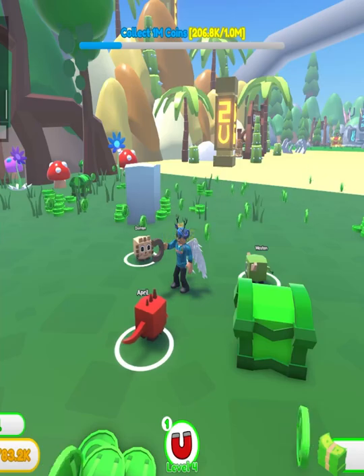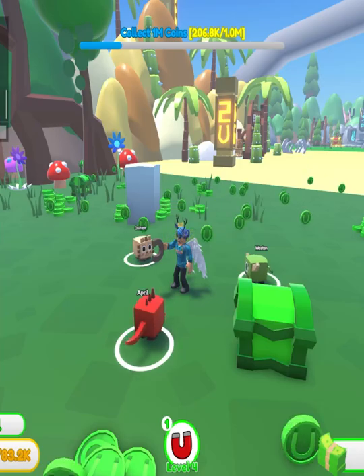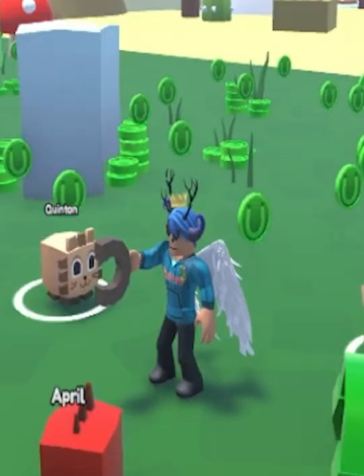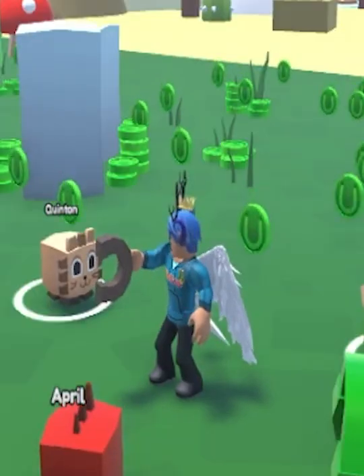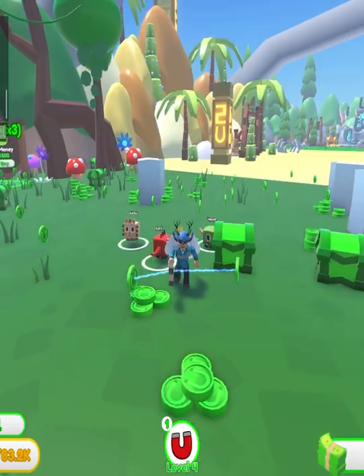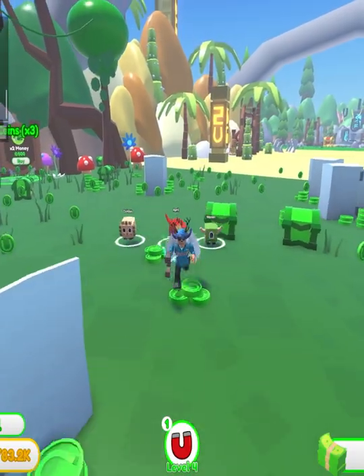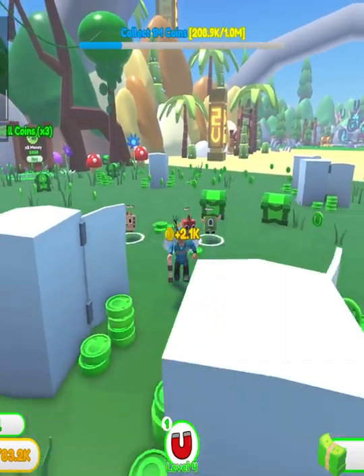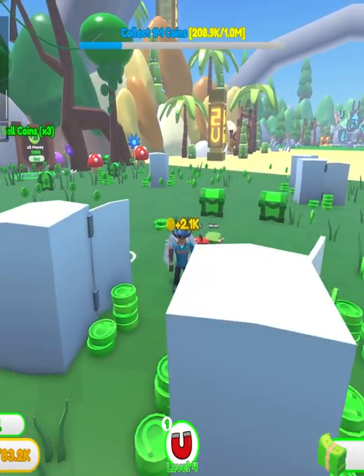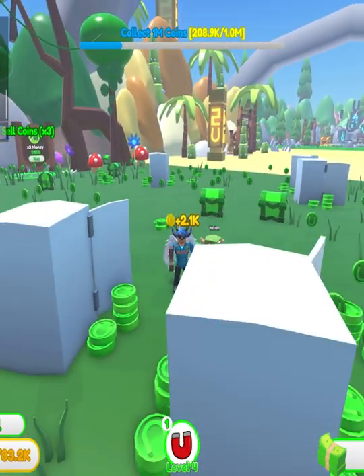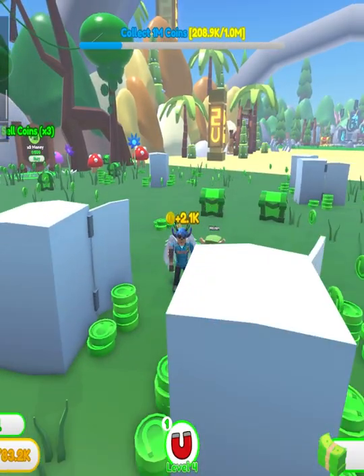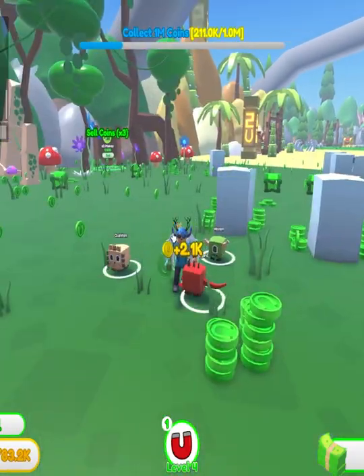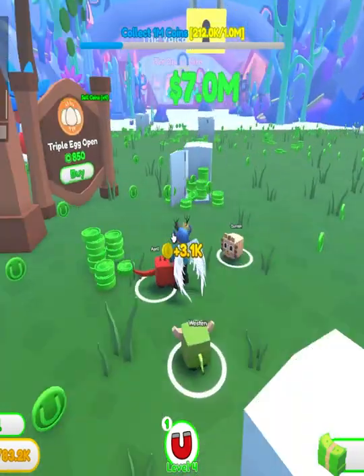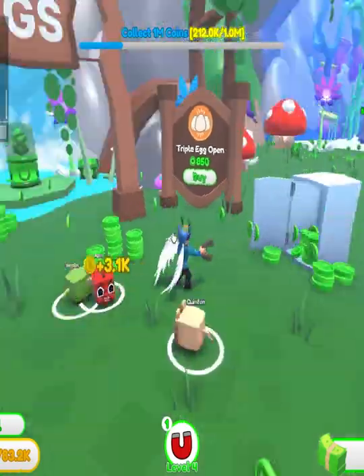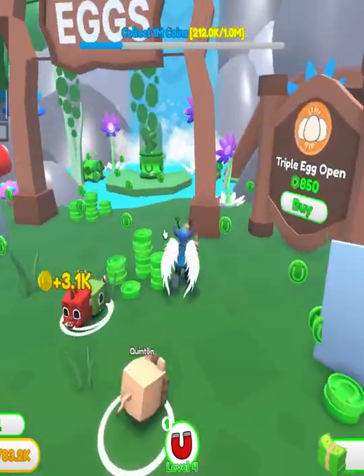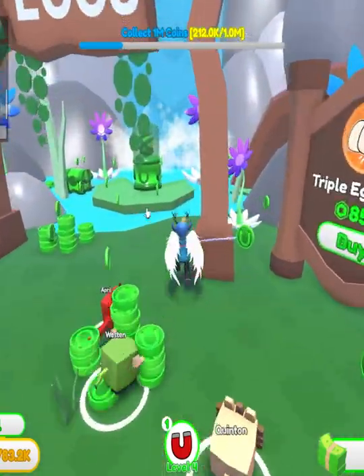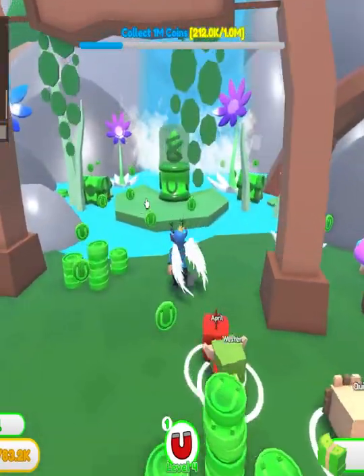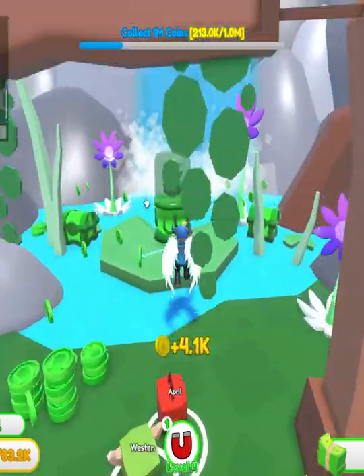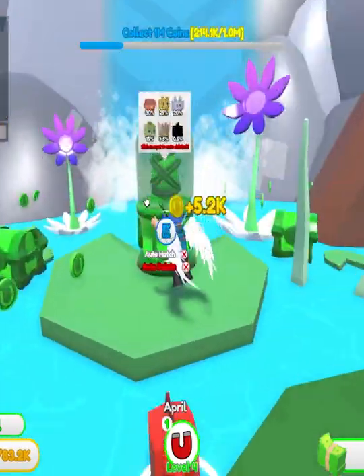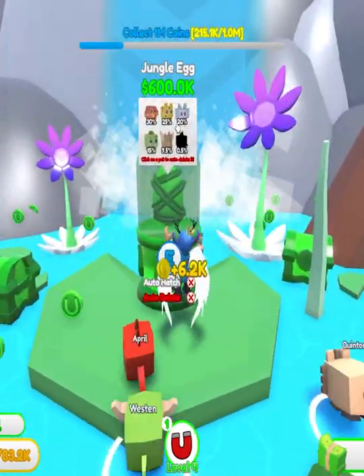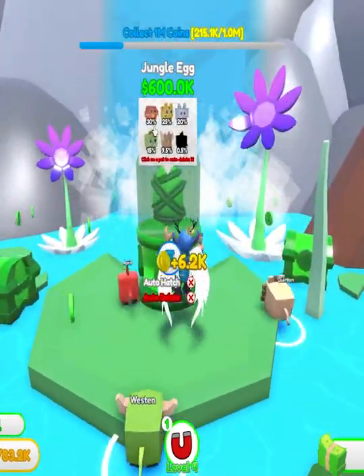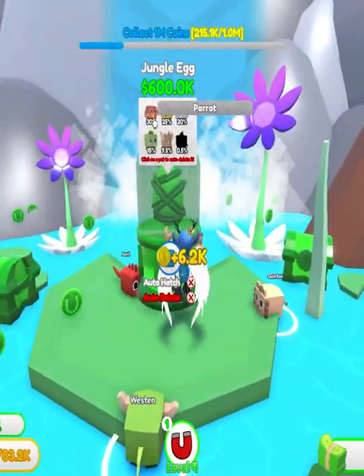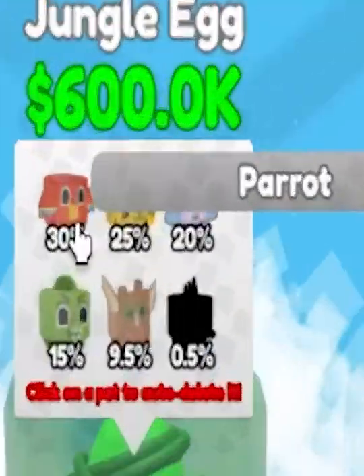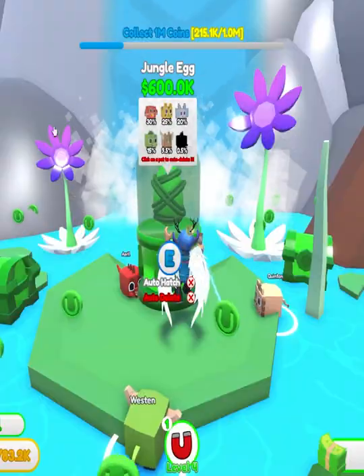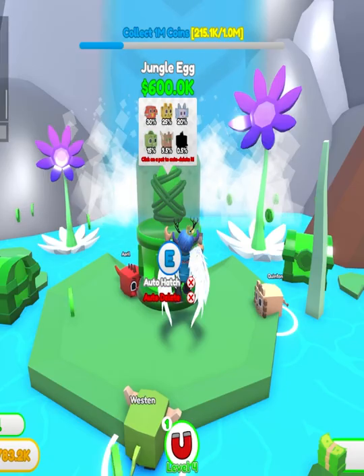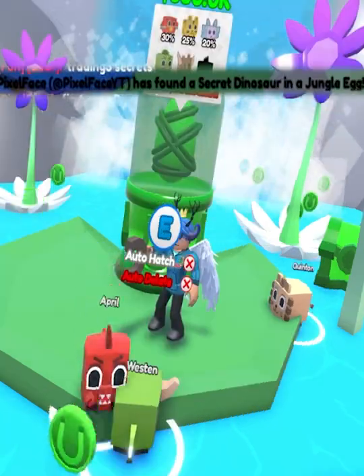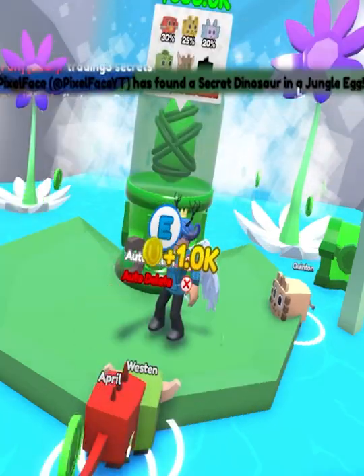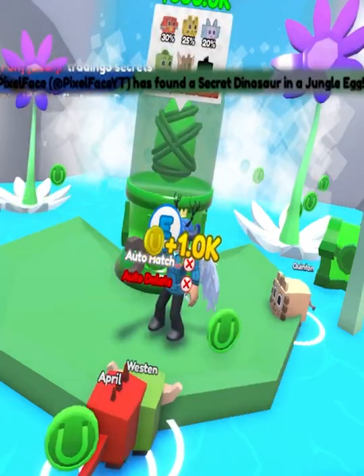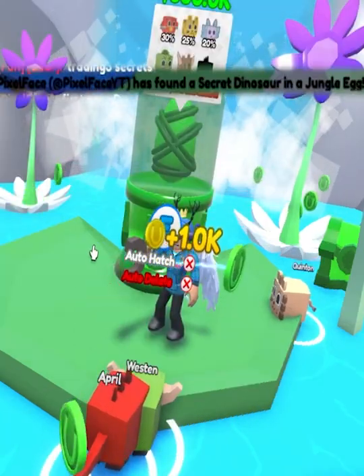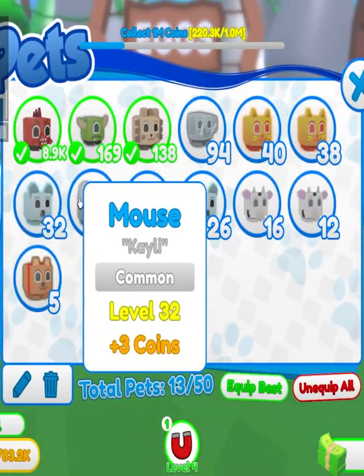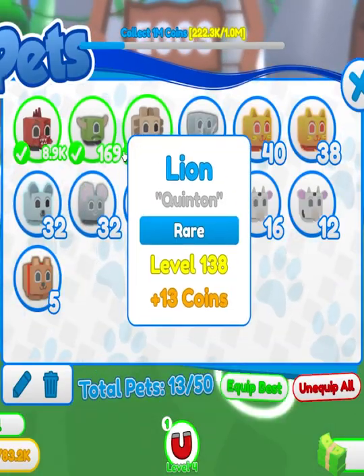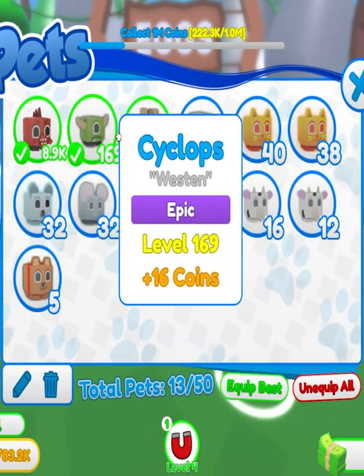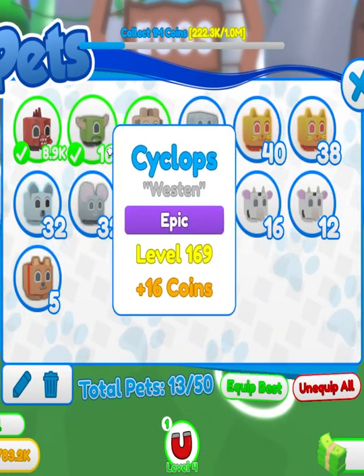You guys, I did it again — I got something so obscenely rare, like first try. I literally opened one egg in Magnet Simulator over here, and I was like okay, hopefully I just do not get the parrot. And you know what, I get a secret dinosaur pet, first egg!